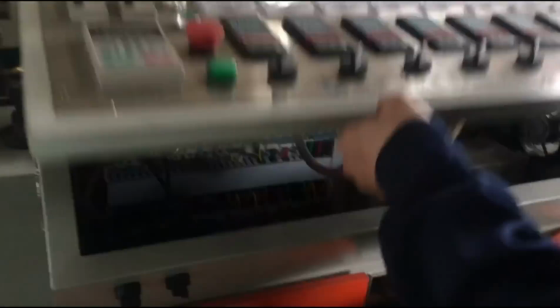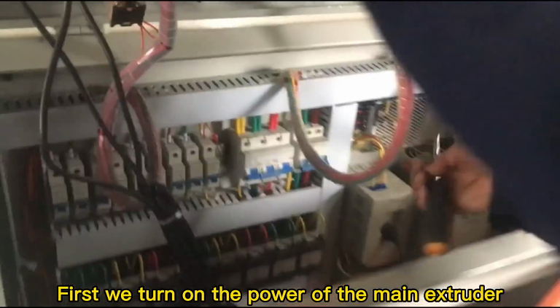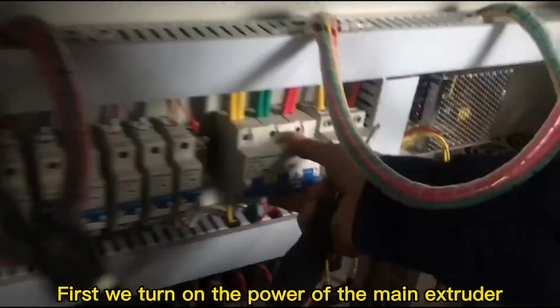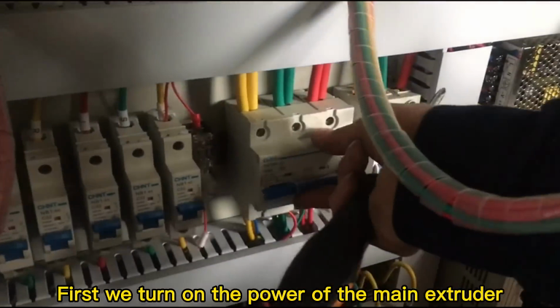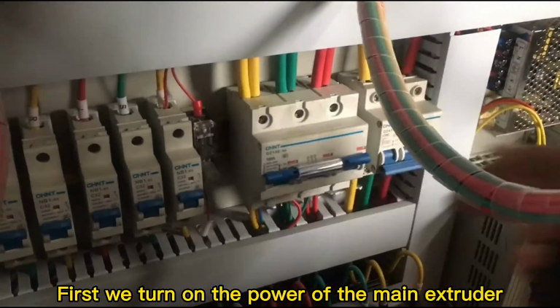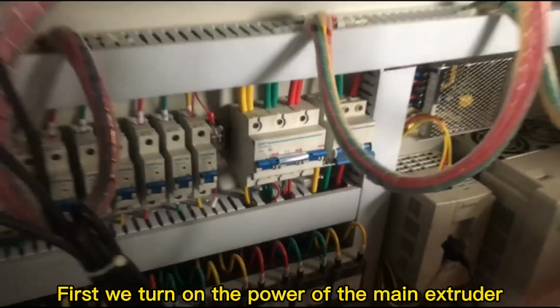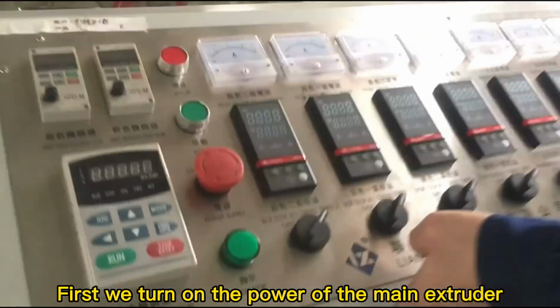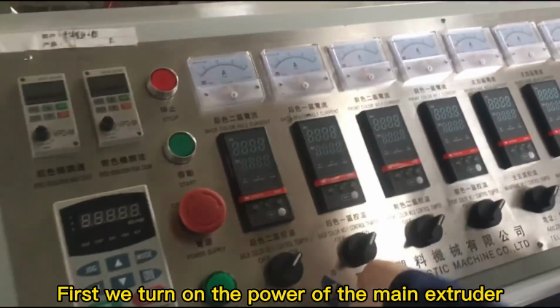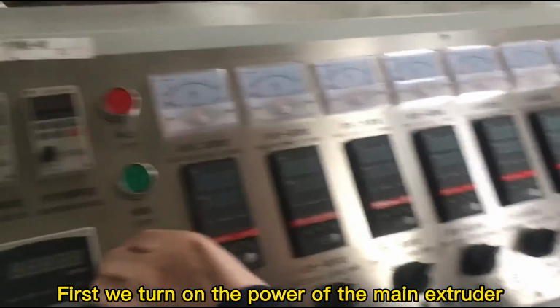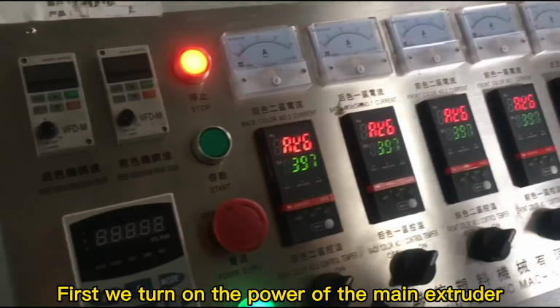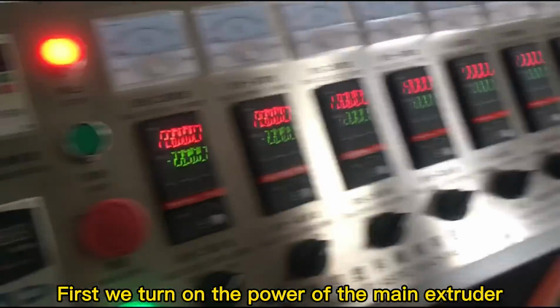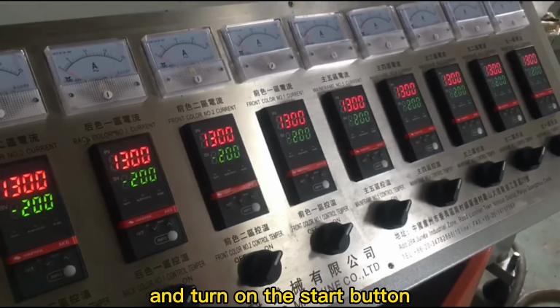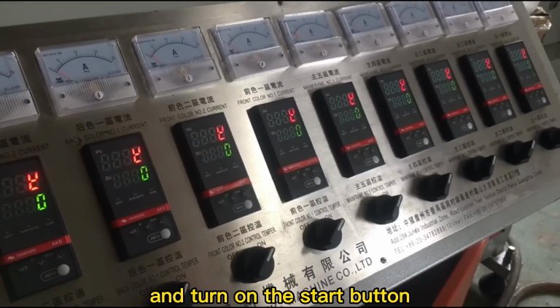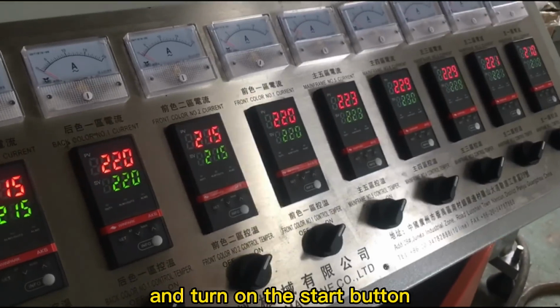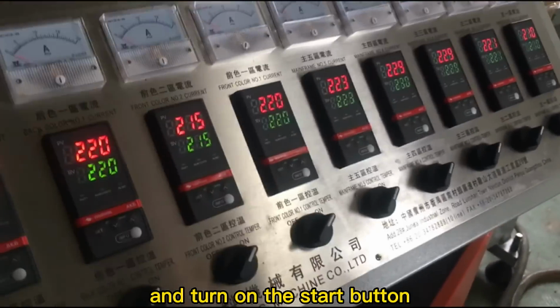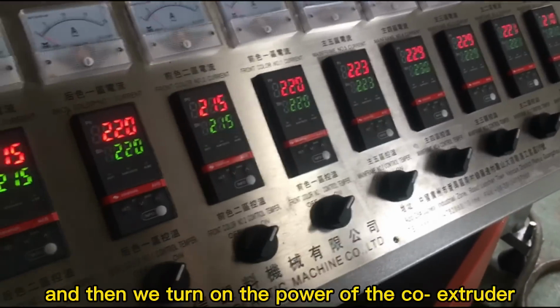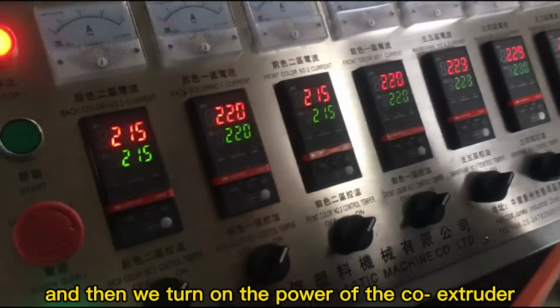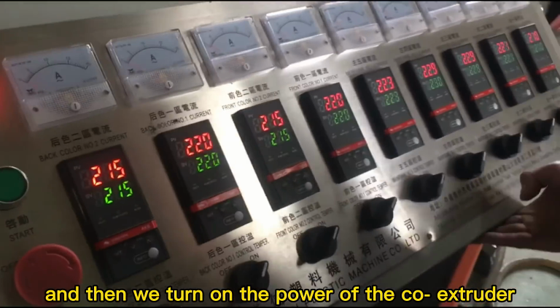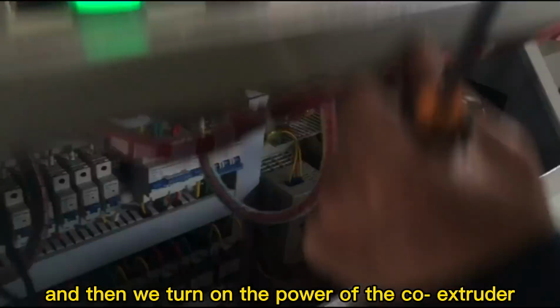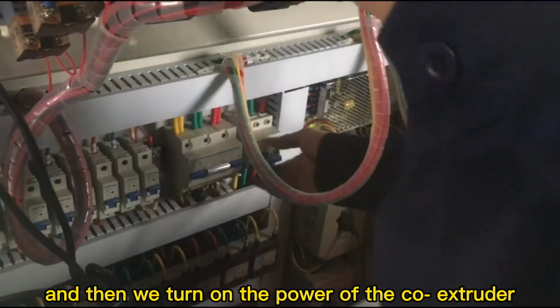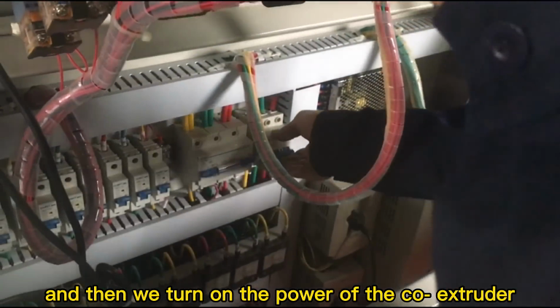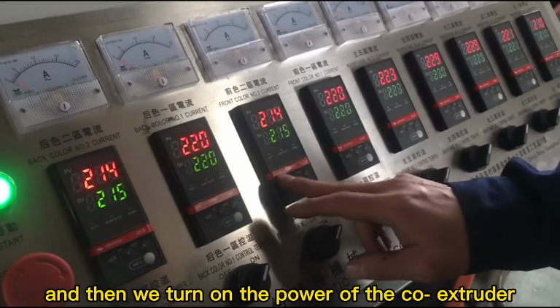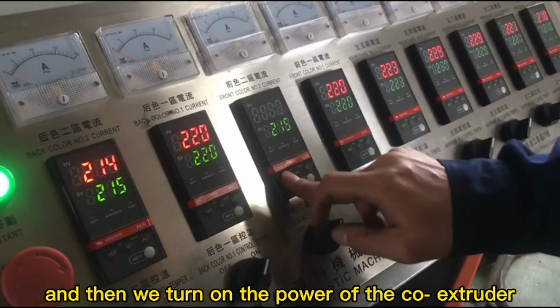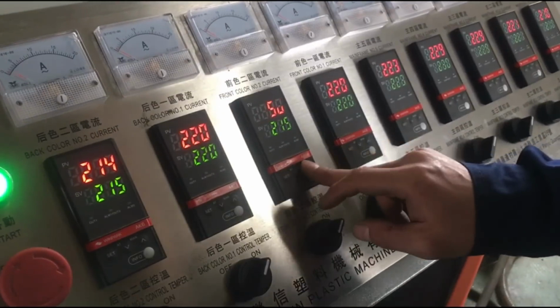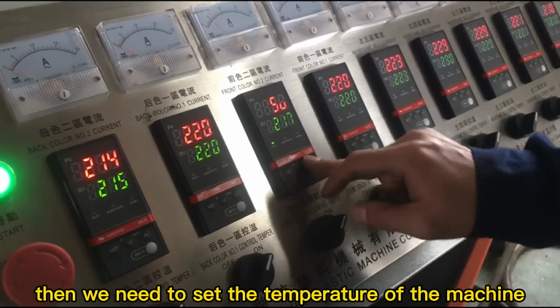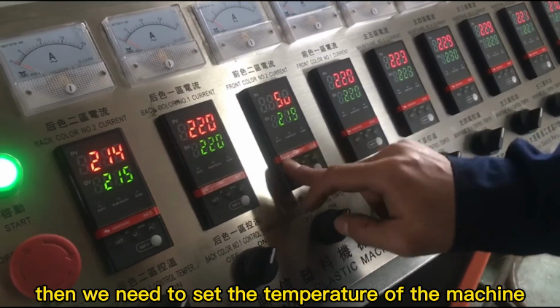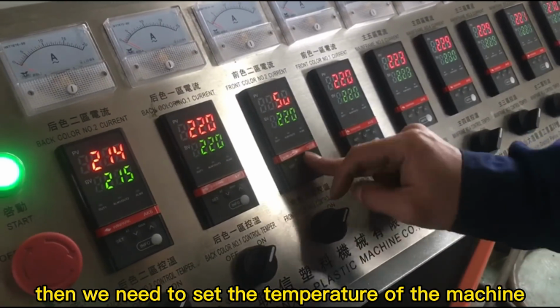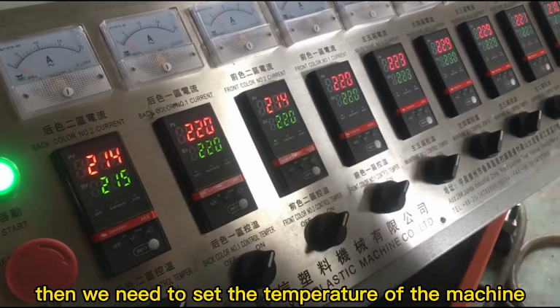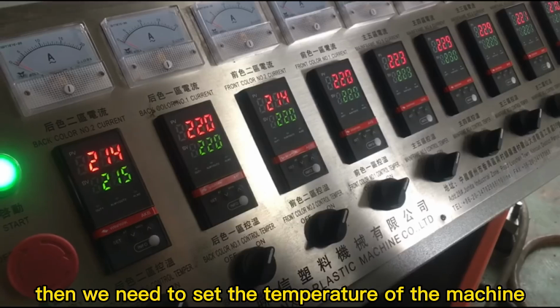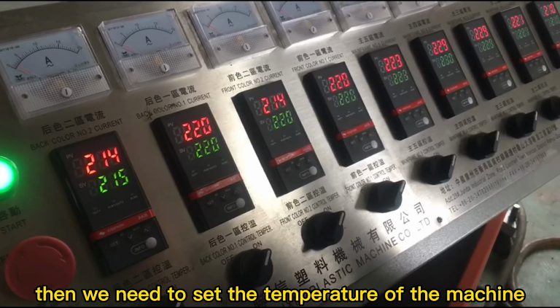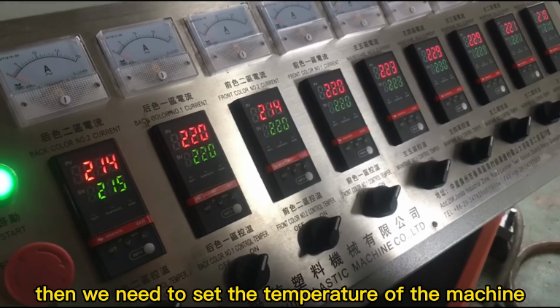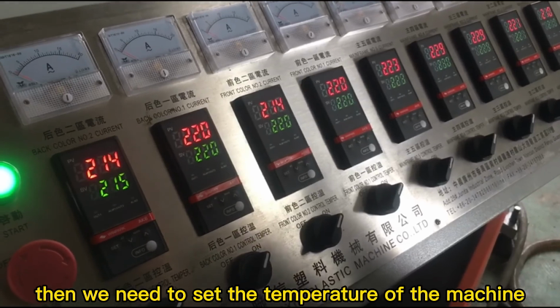First, we turn on the power of the main extruder and turn on the stop button, and then we turn on the power of the cold extruder. We need to set the temperature of the machine.